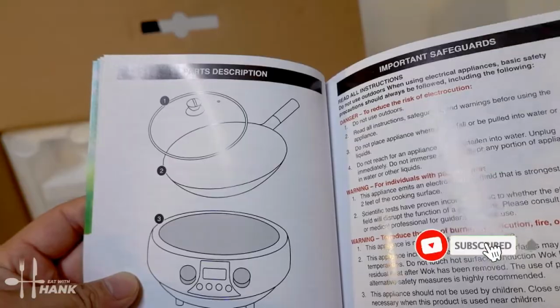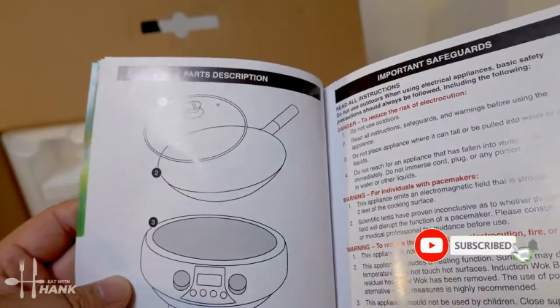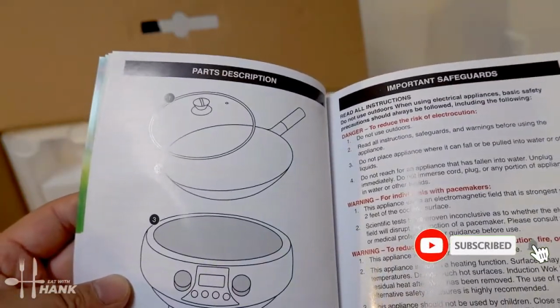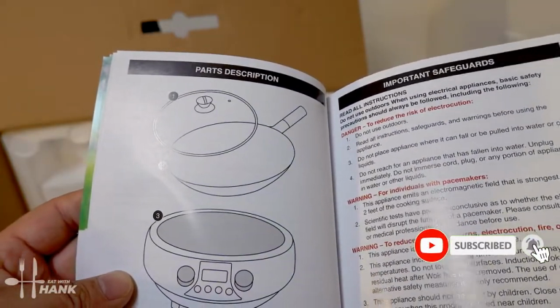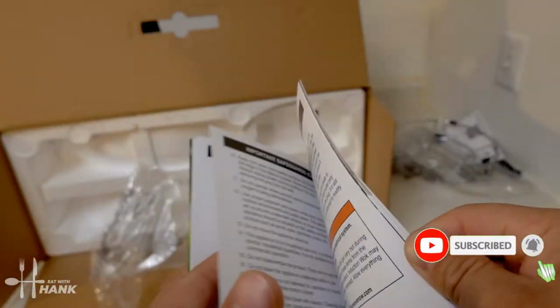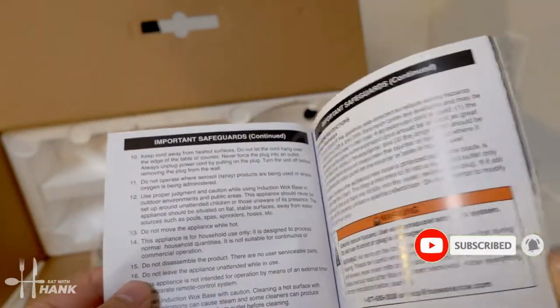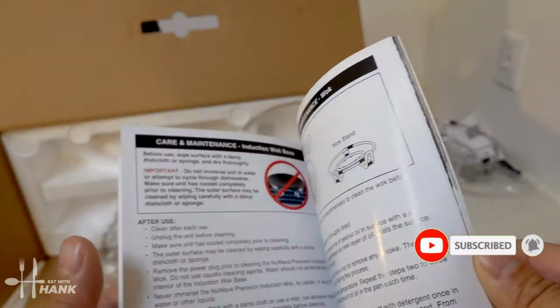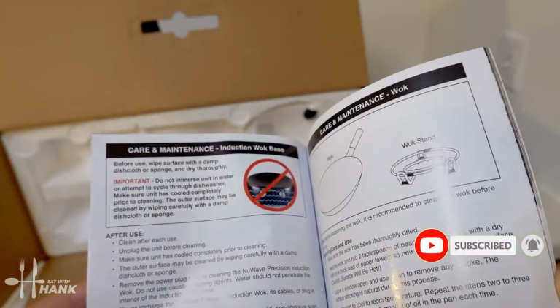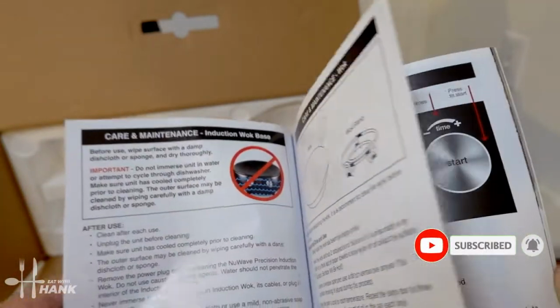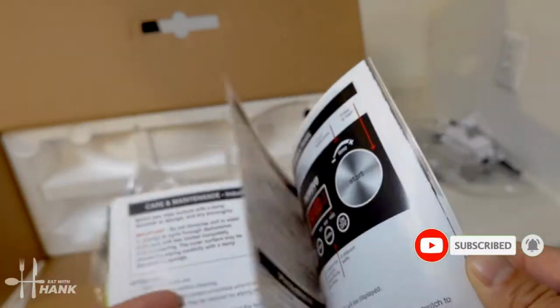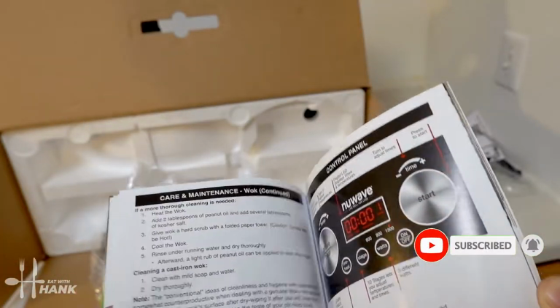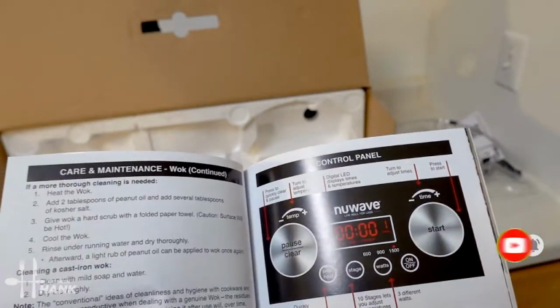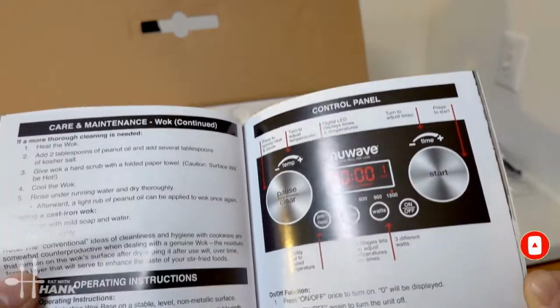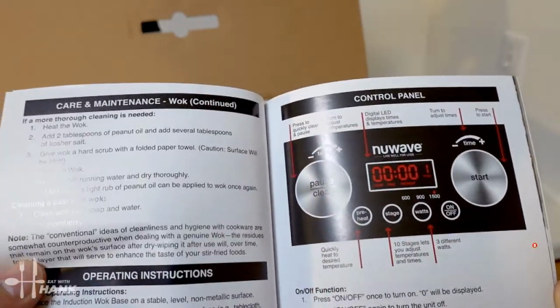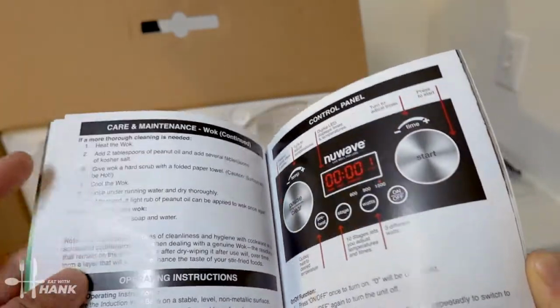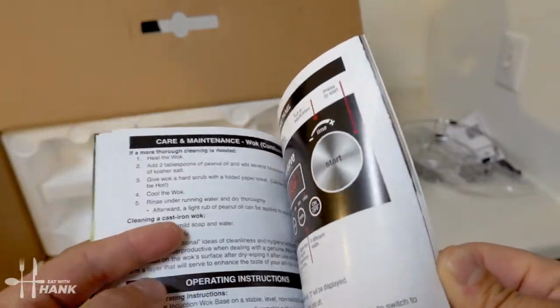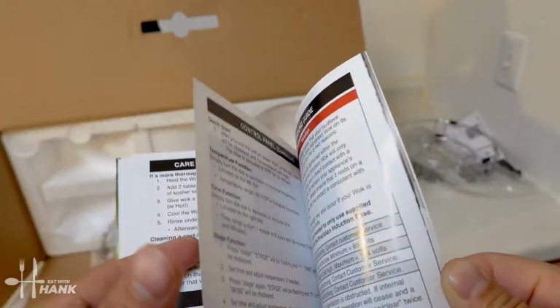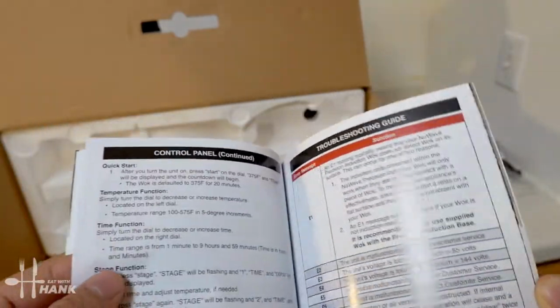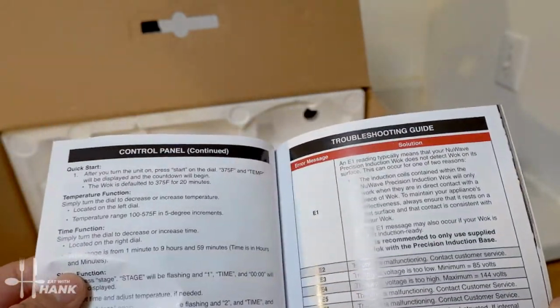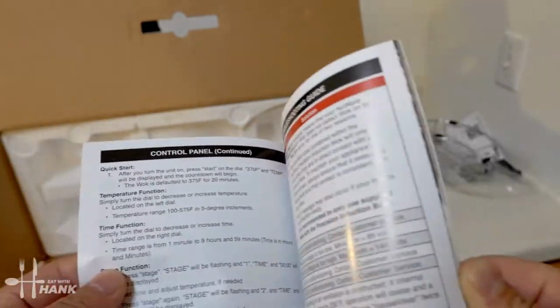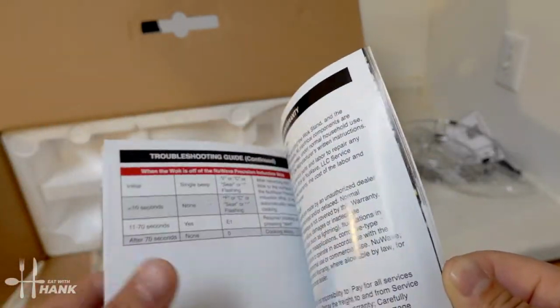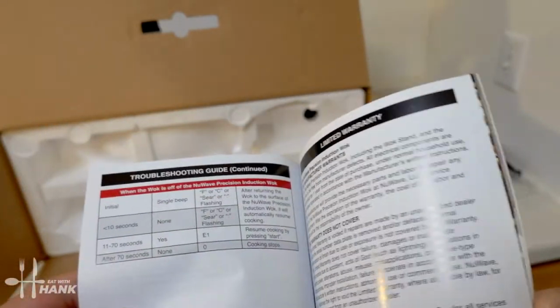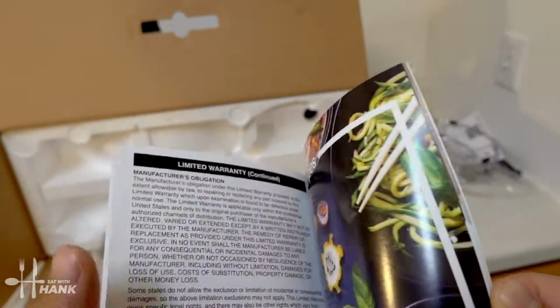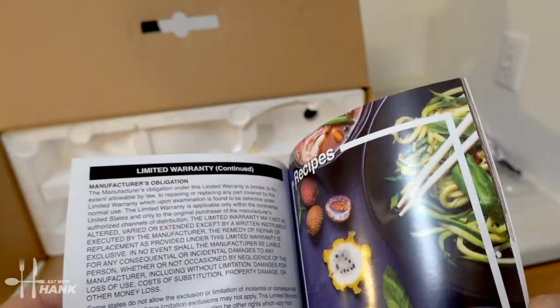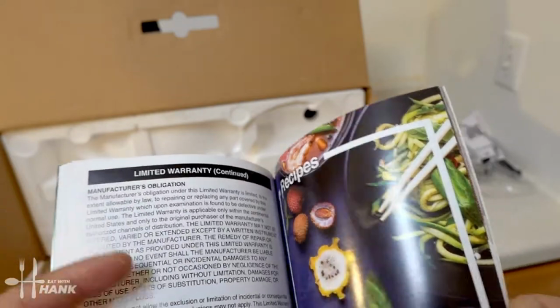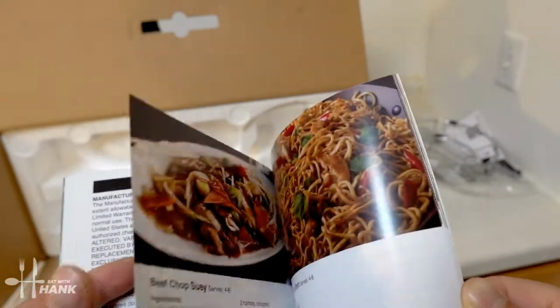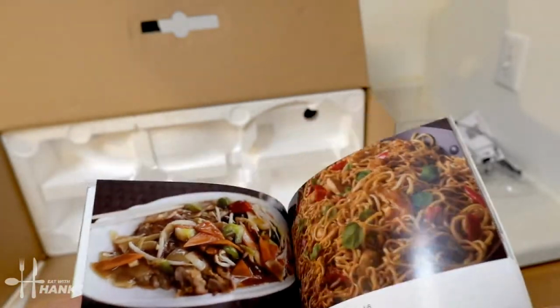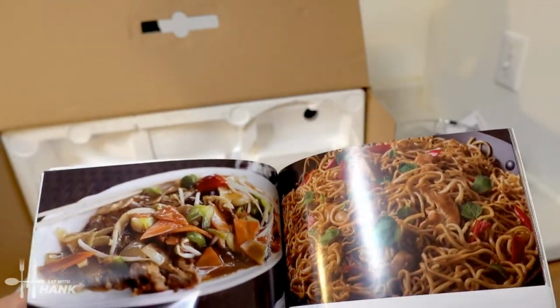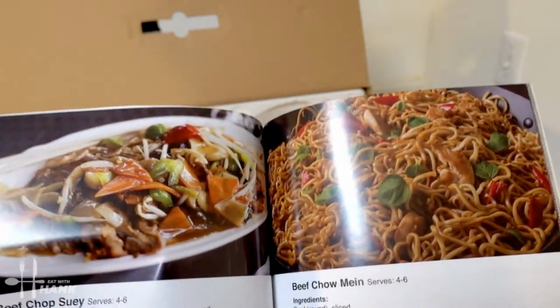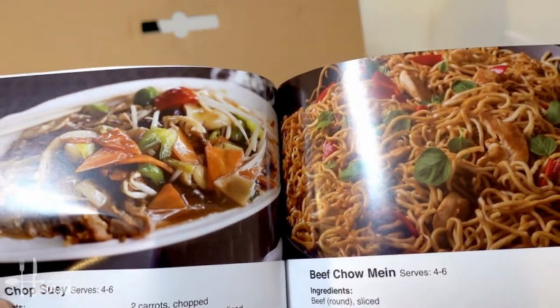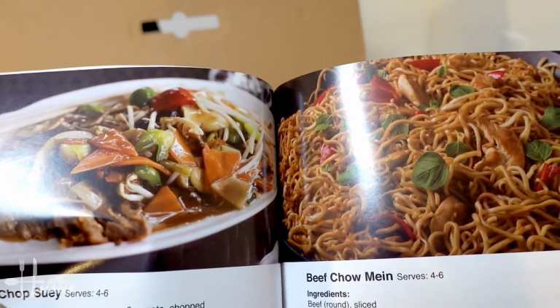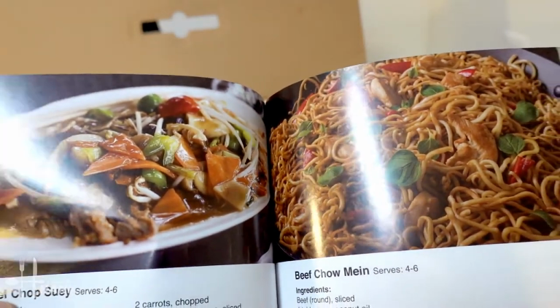Parts description. Some instructions for the menu. And some recipes. They do look good.